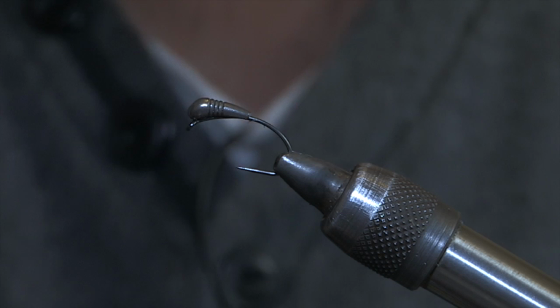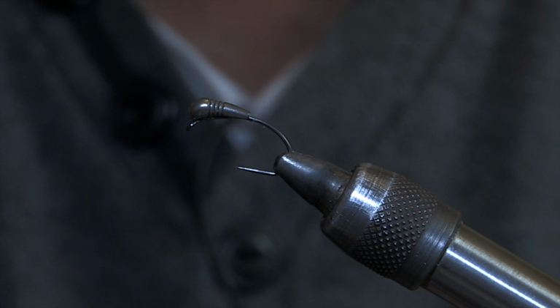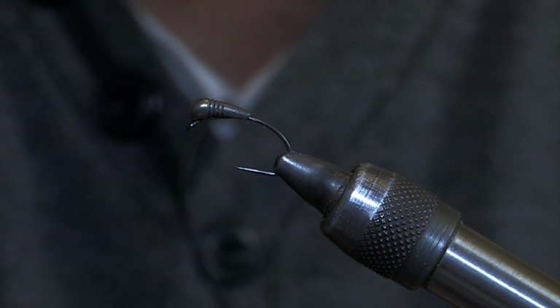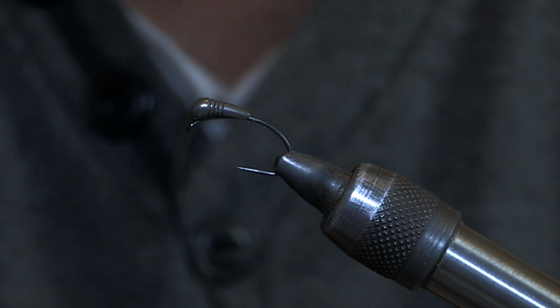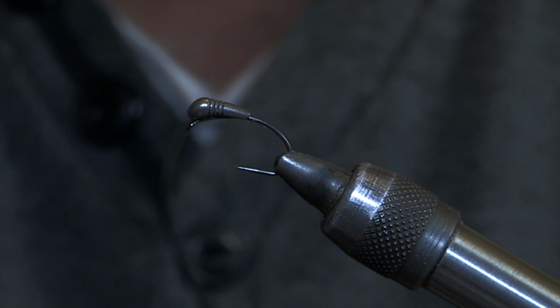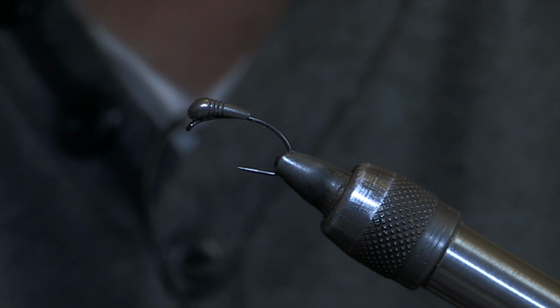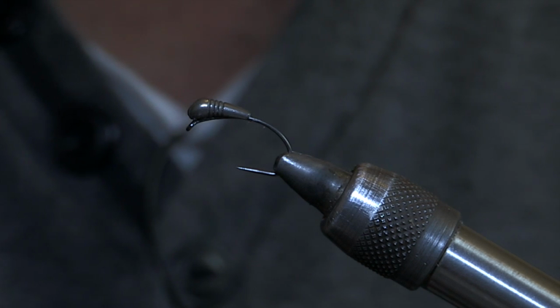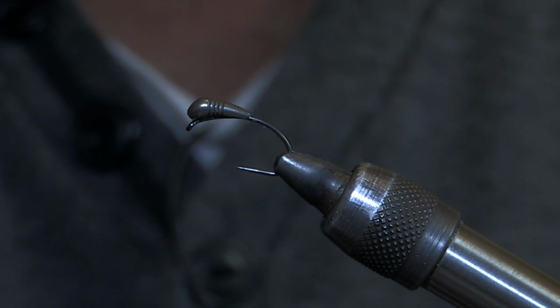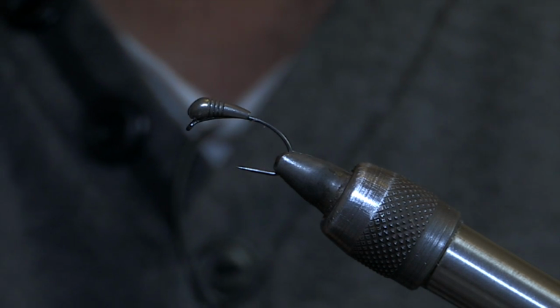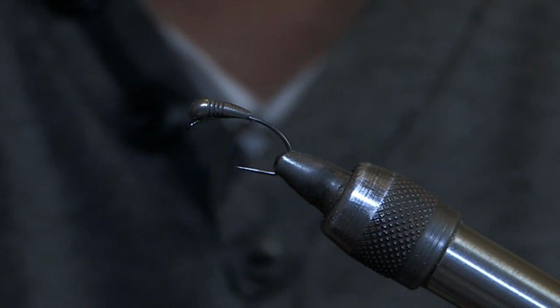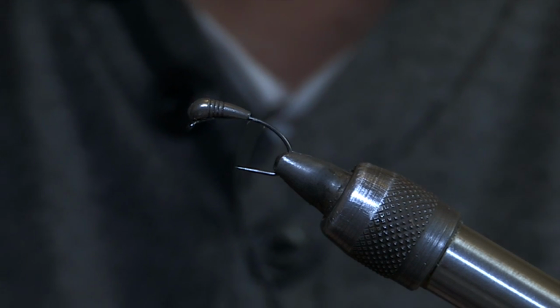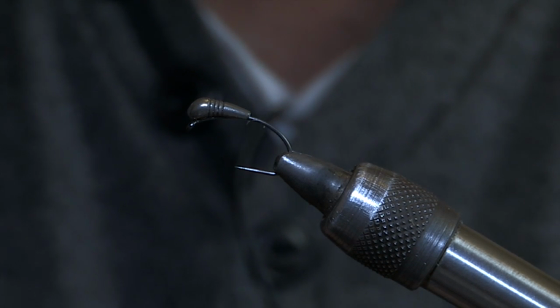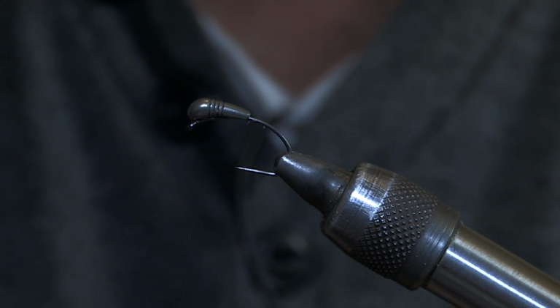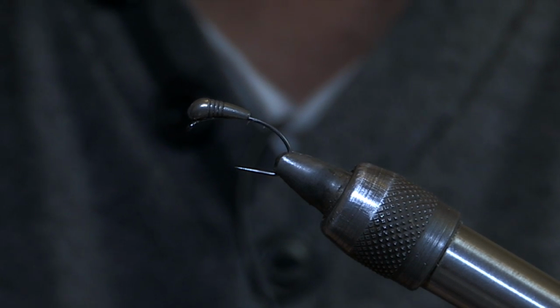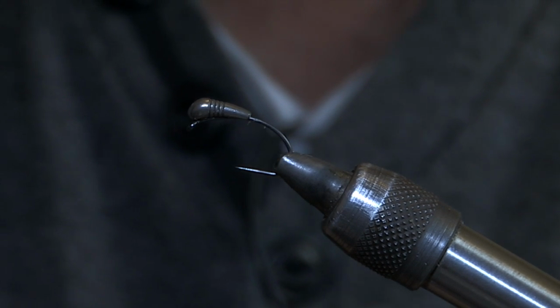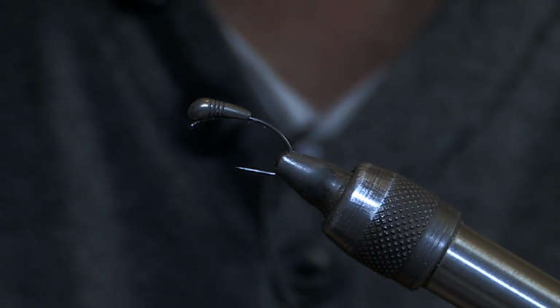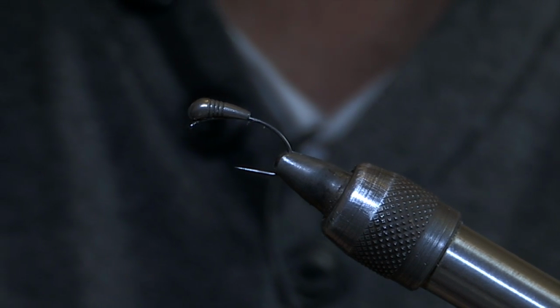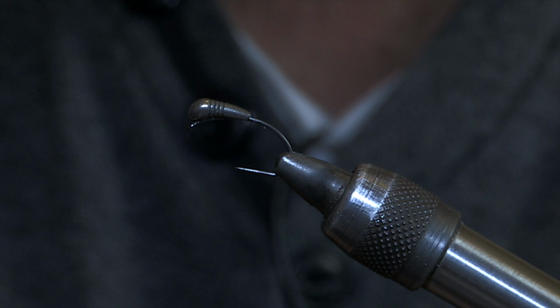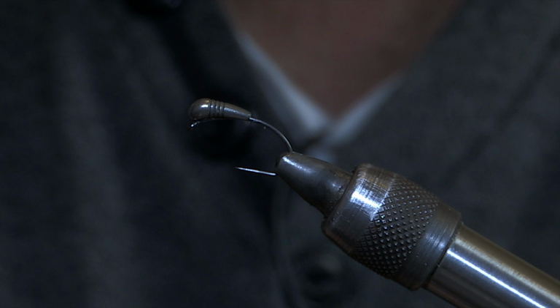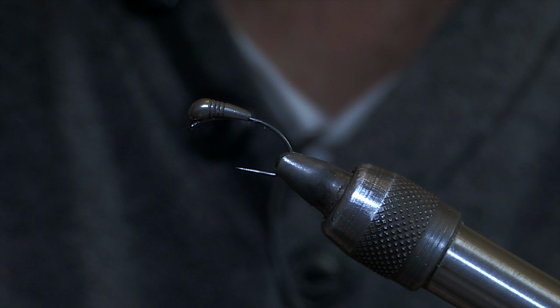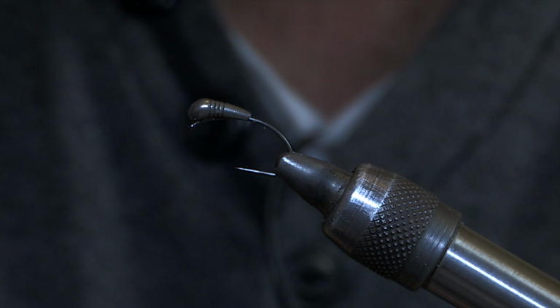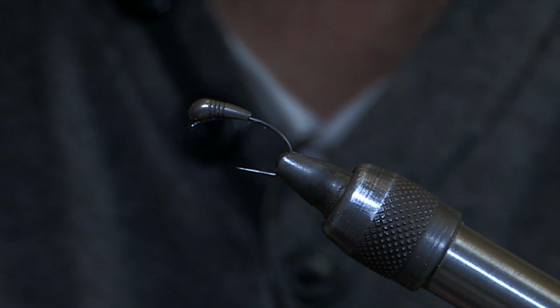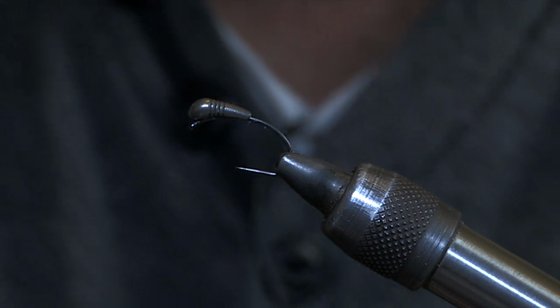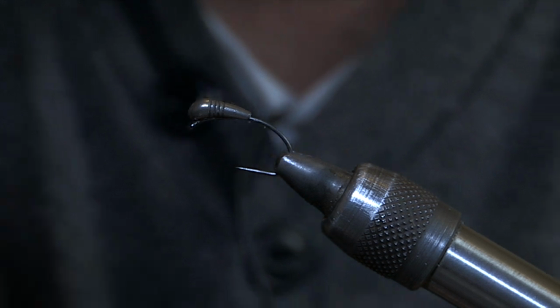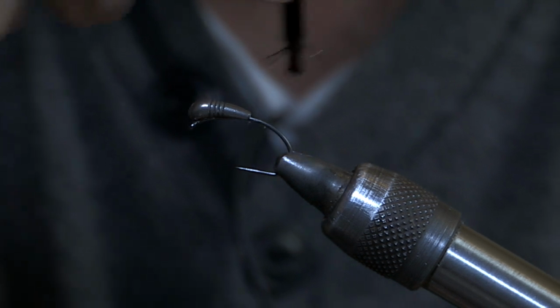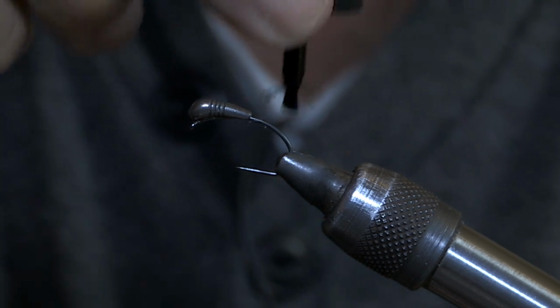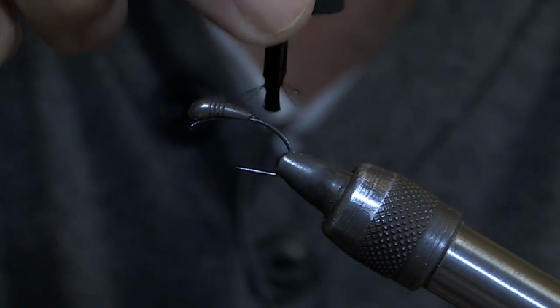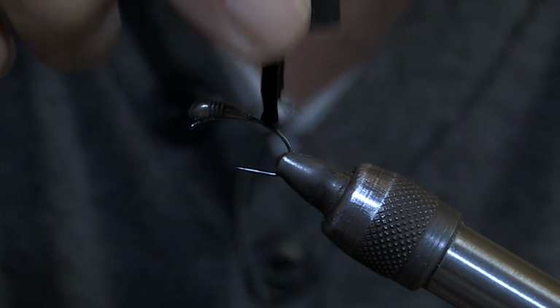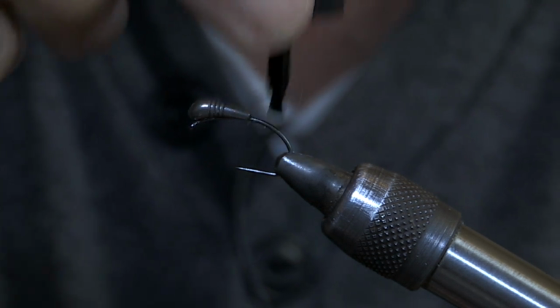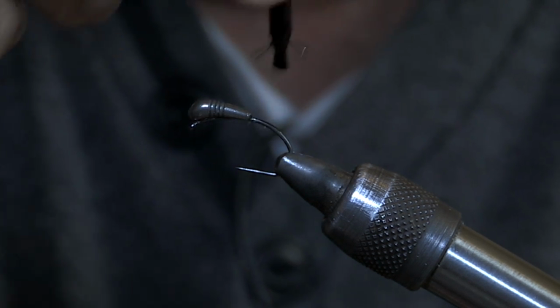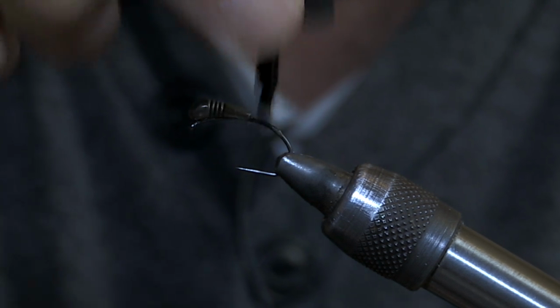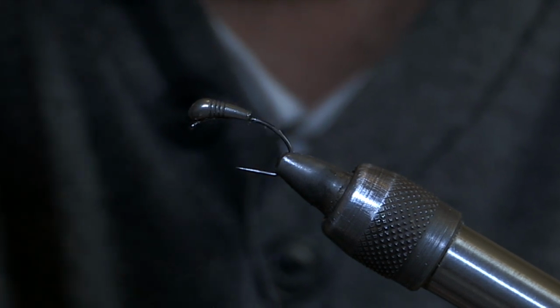Simple little fly for you on the rivers. The pine fly is probably the one you're going to lose the most. So why spend too much time tying up on it?